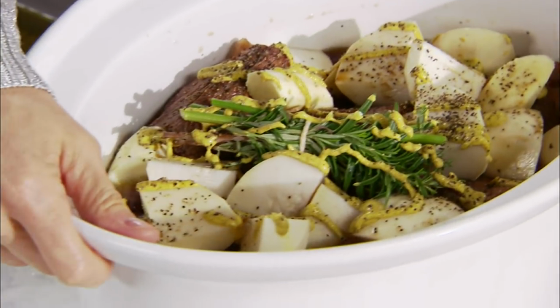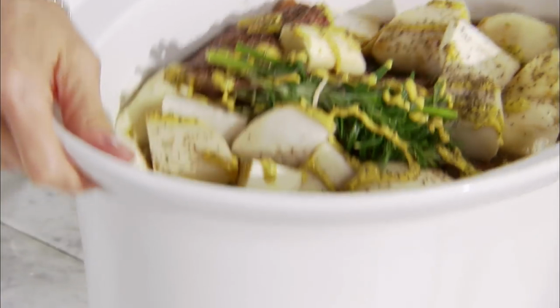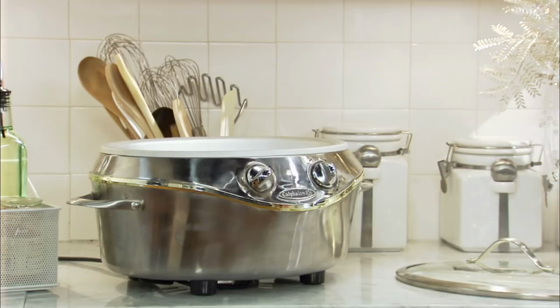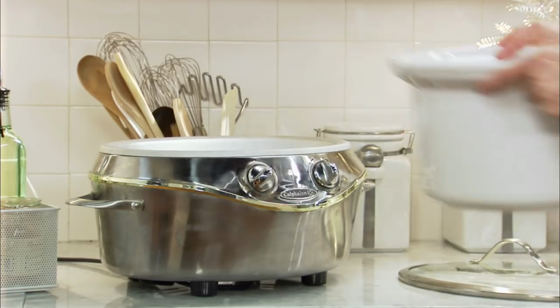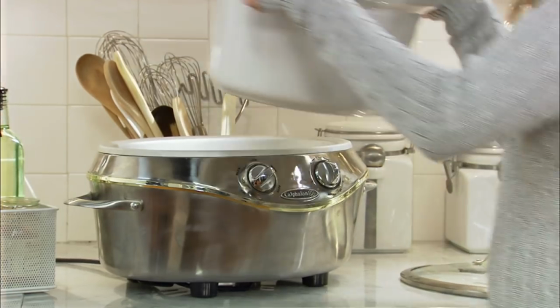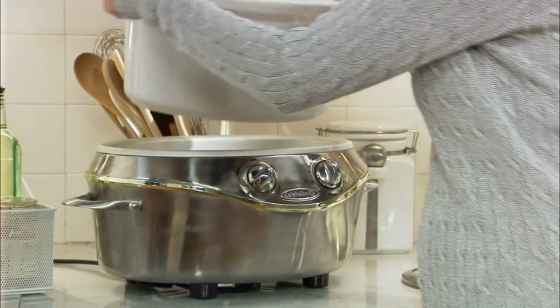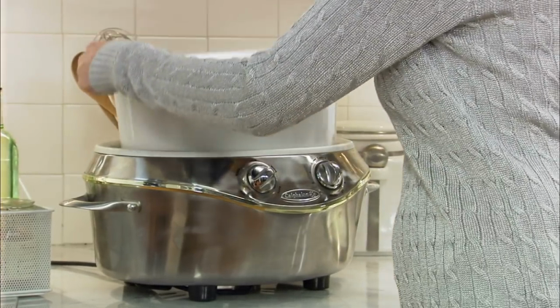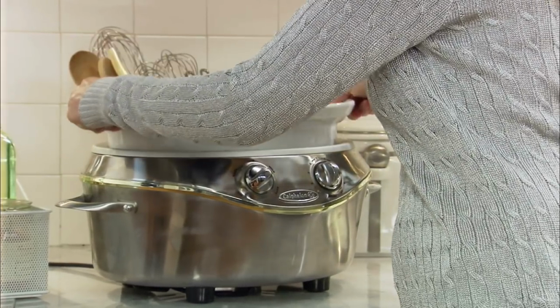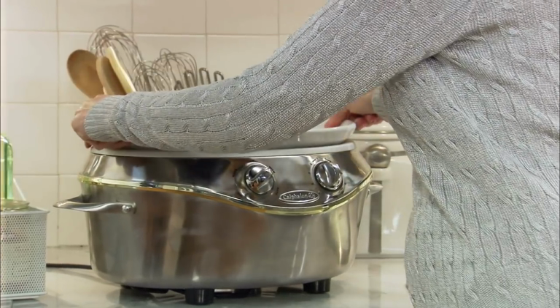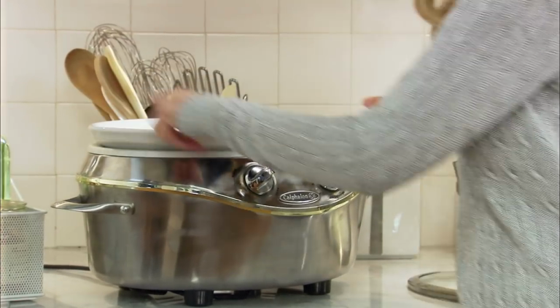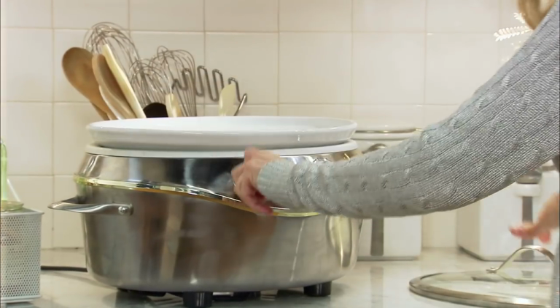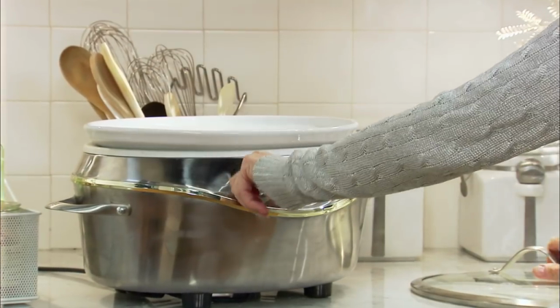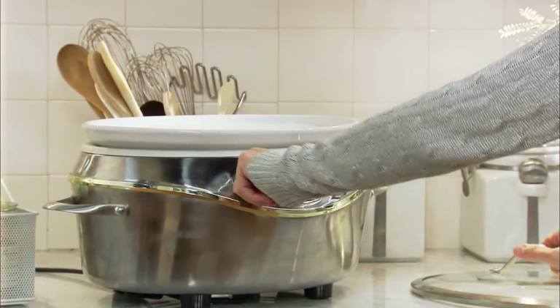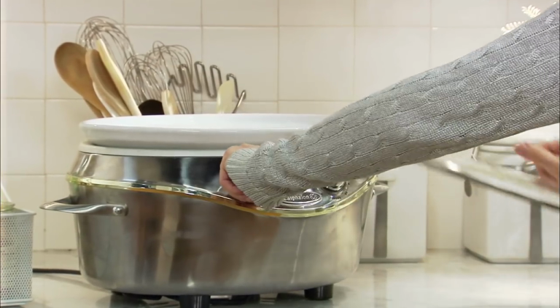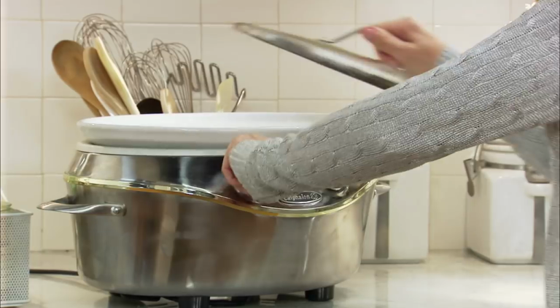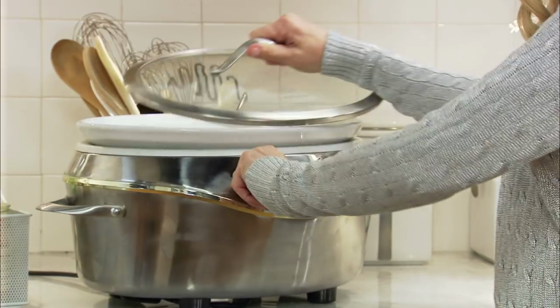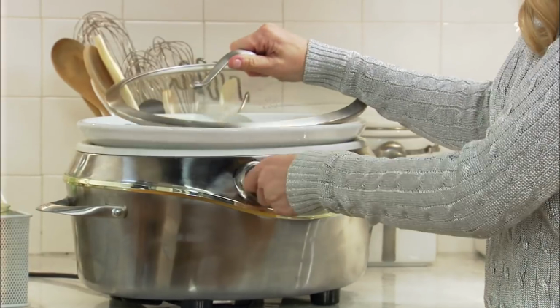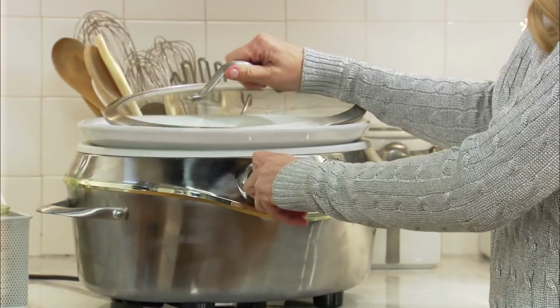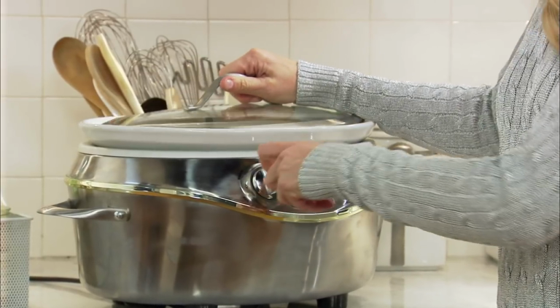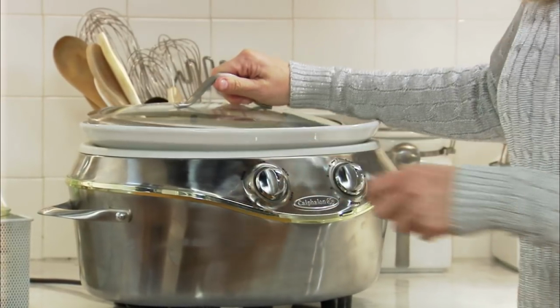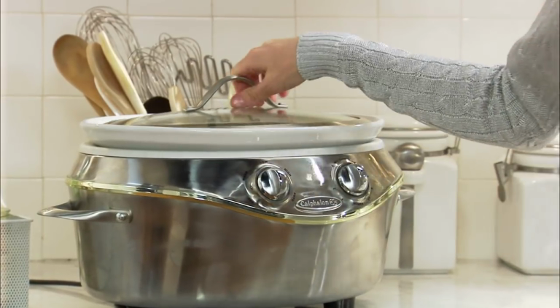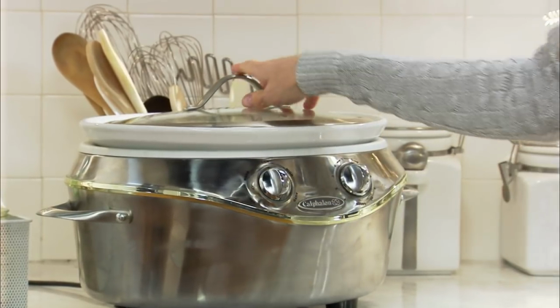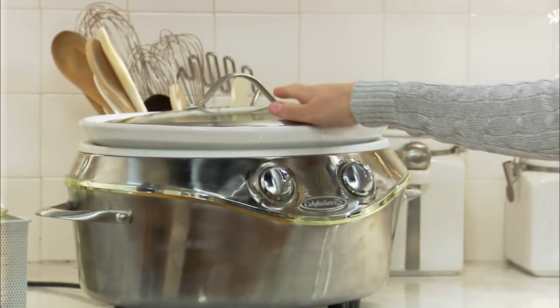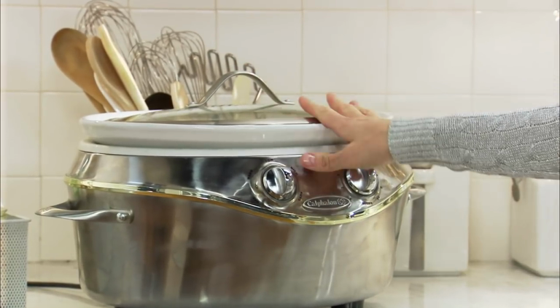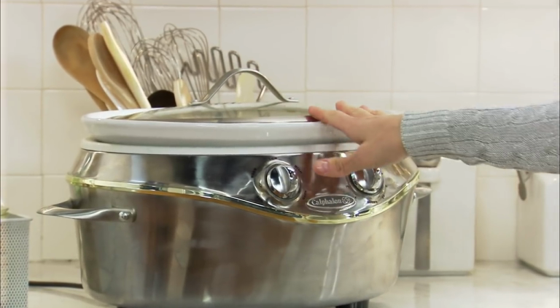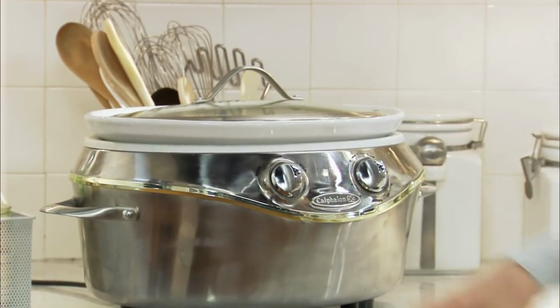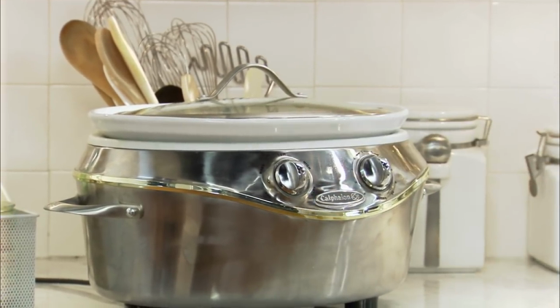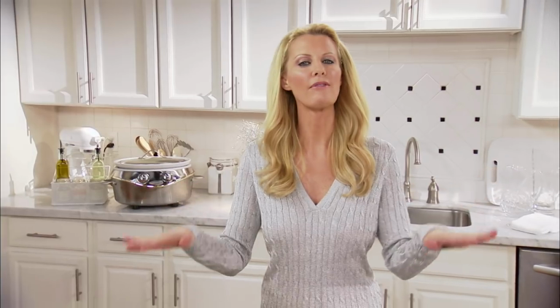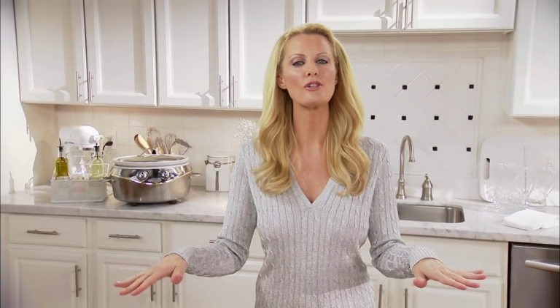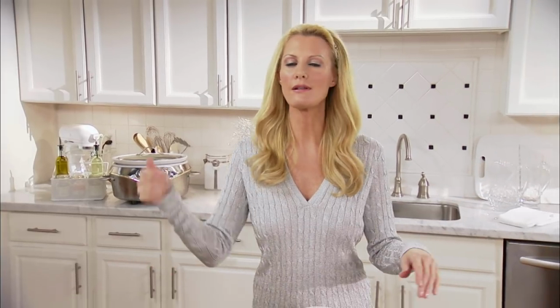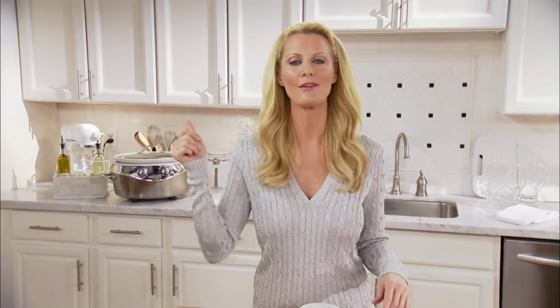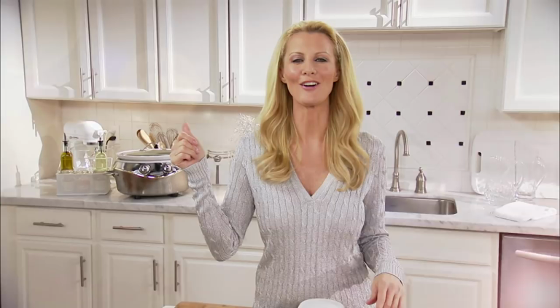This is going to go right into your slow cooker on low, and that is going to sit there for about six to eight hours. And you're going to have perfection in a slow cooker.